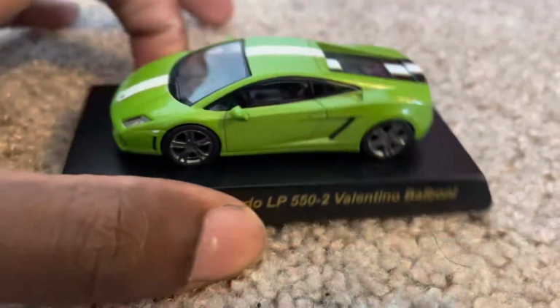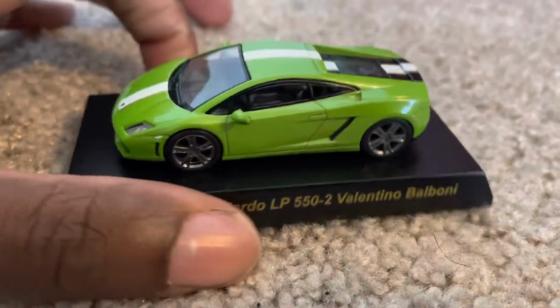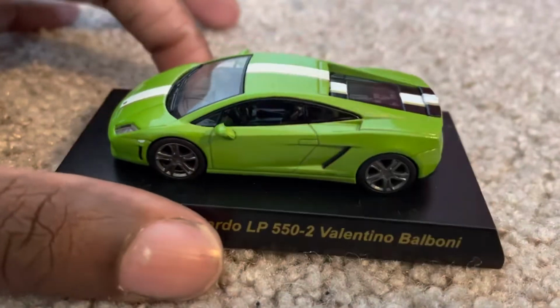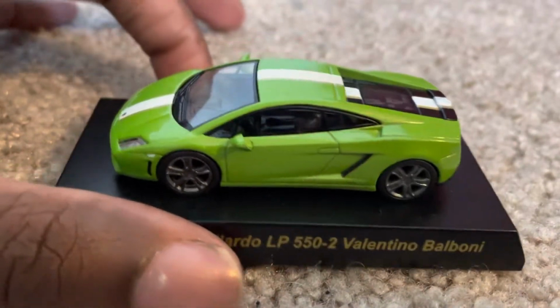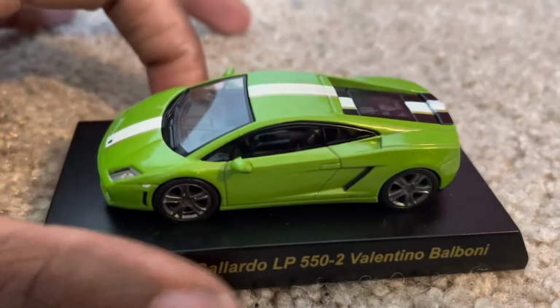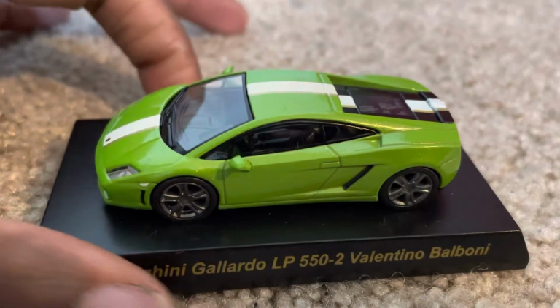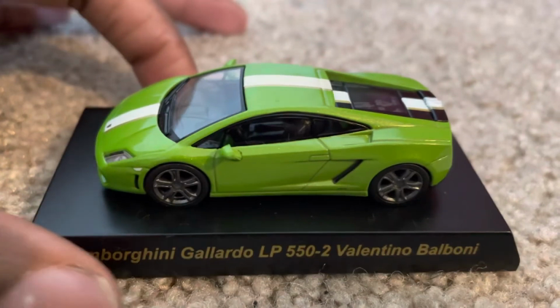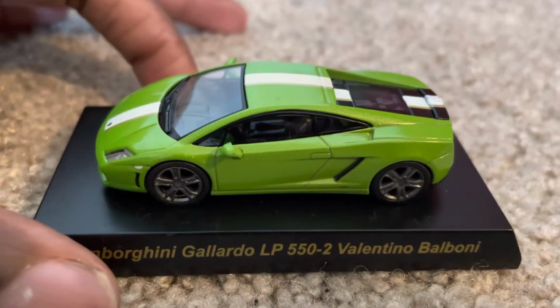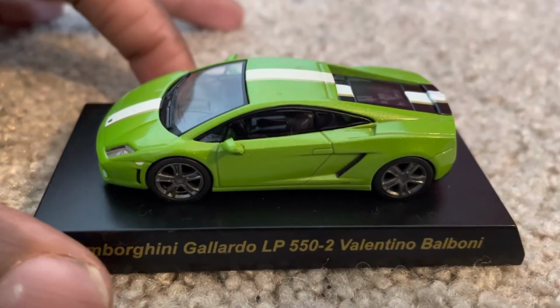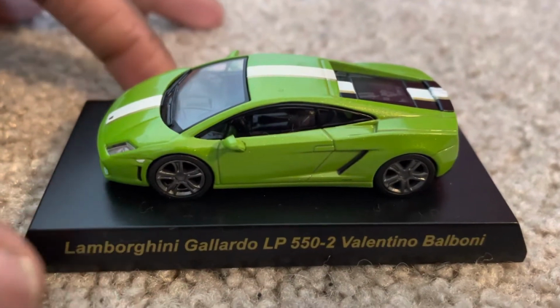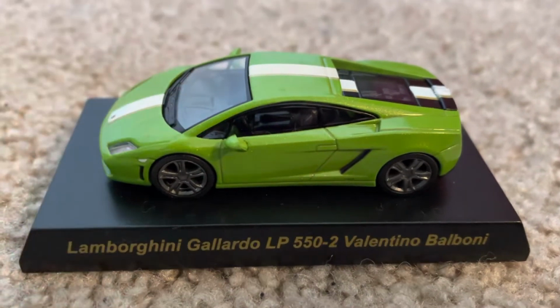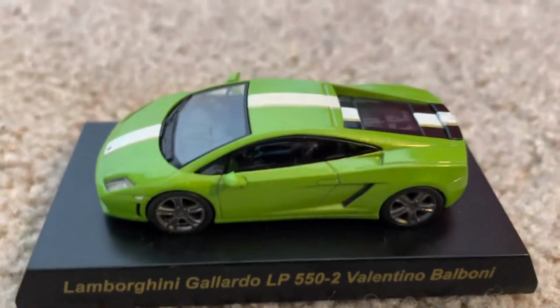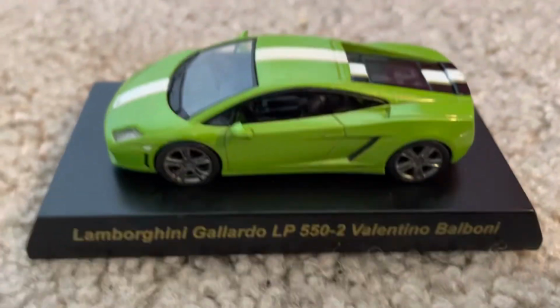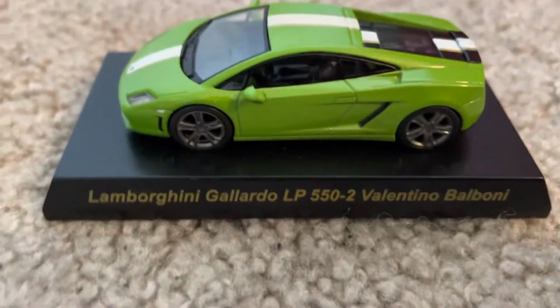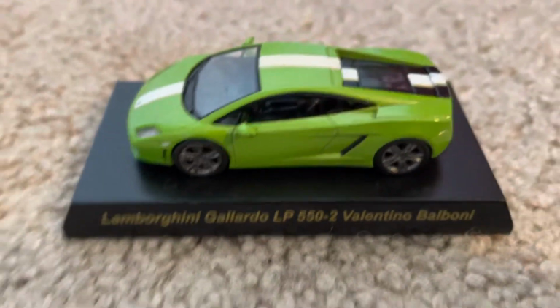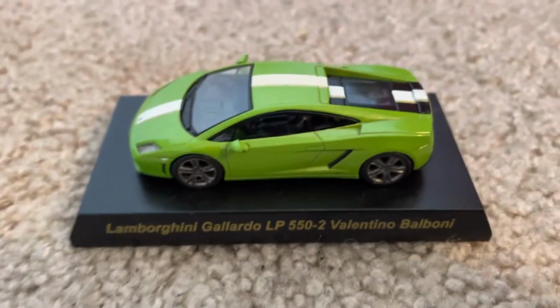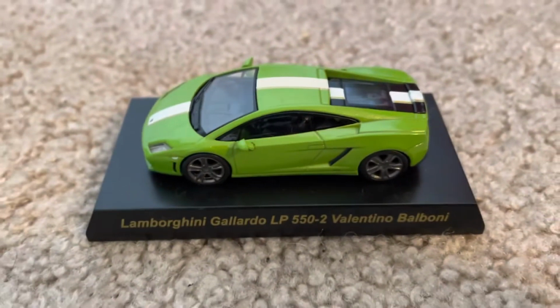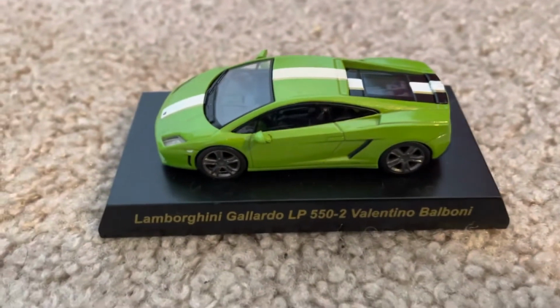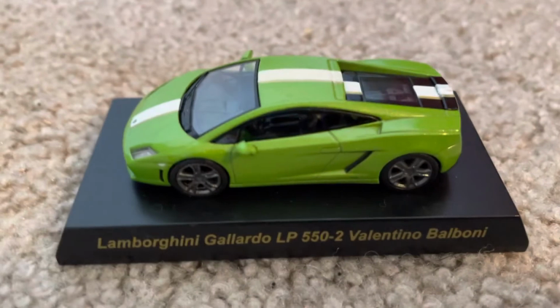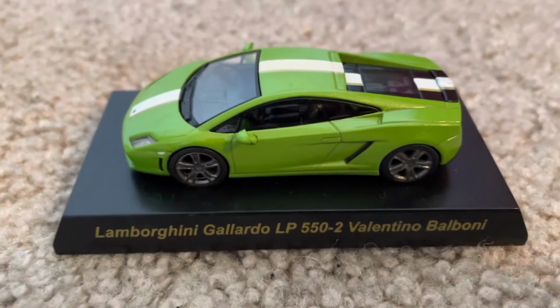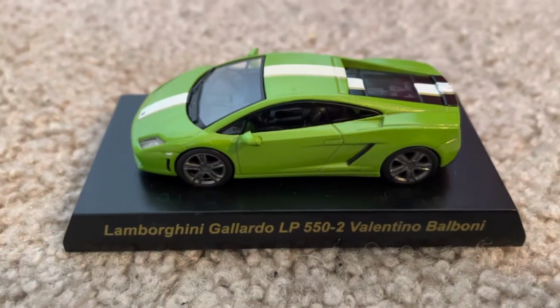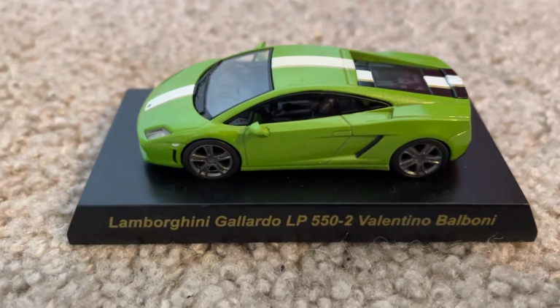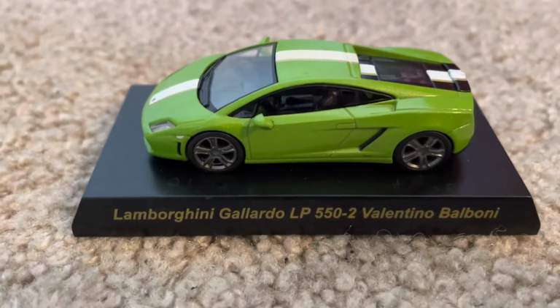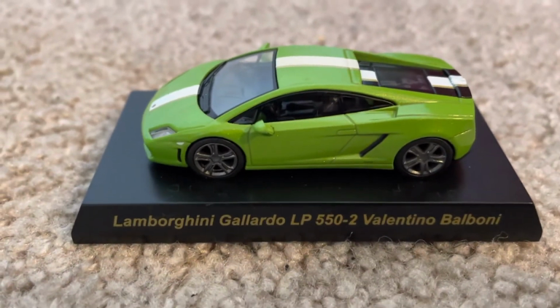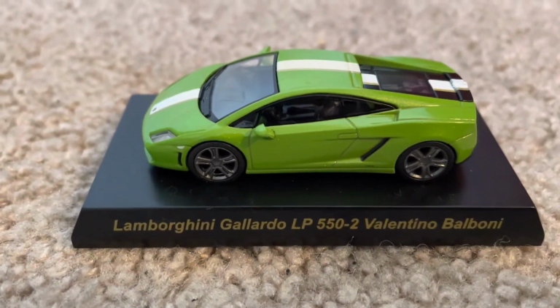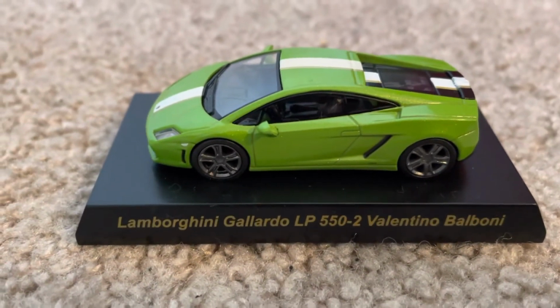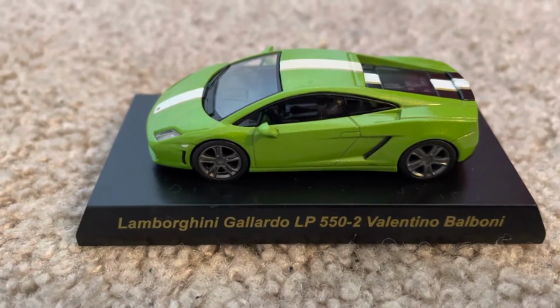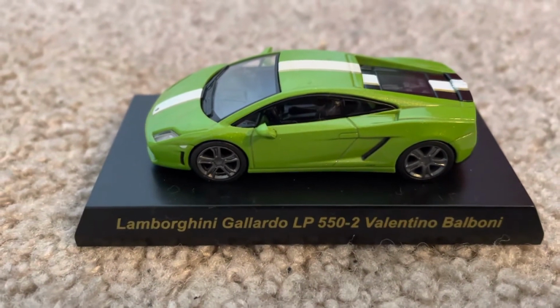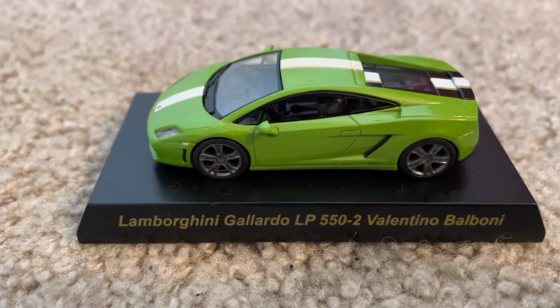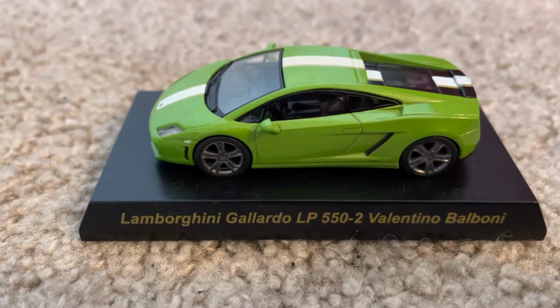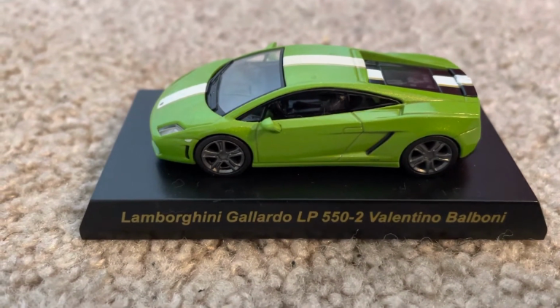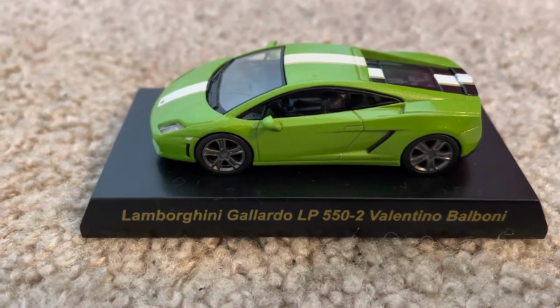I really like exotics, so this is good for anyone who likes exotics in general. Overall, this is a nice model to have for any collection.